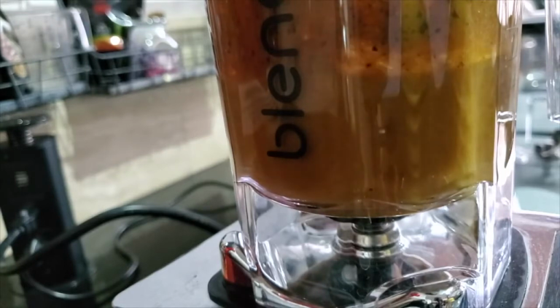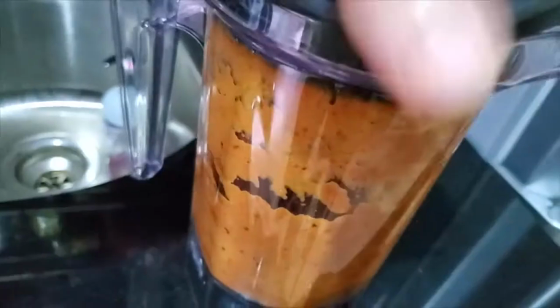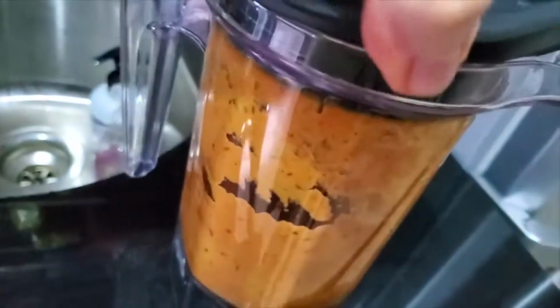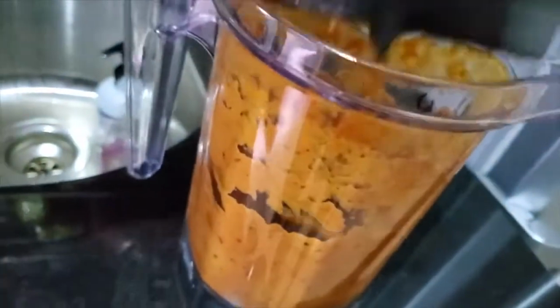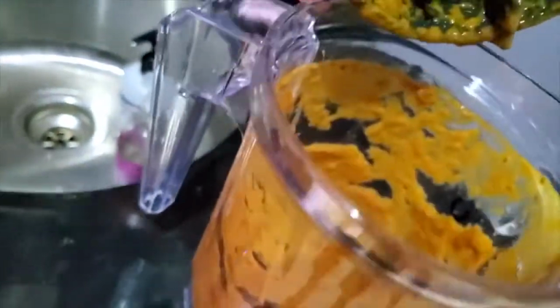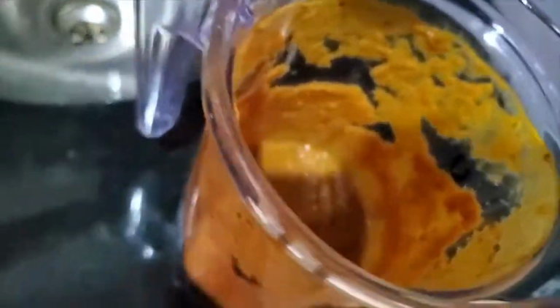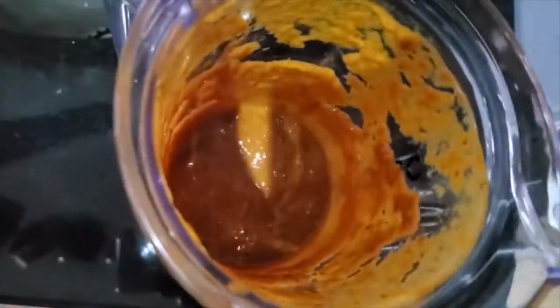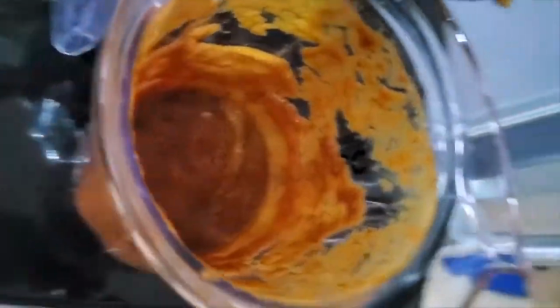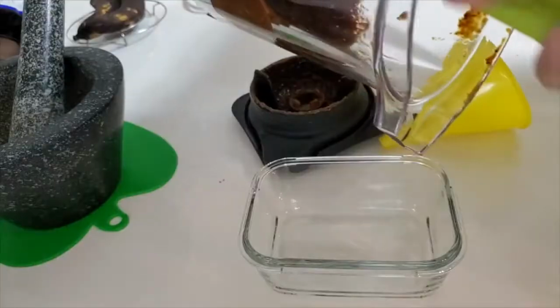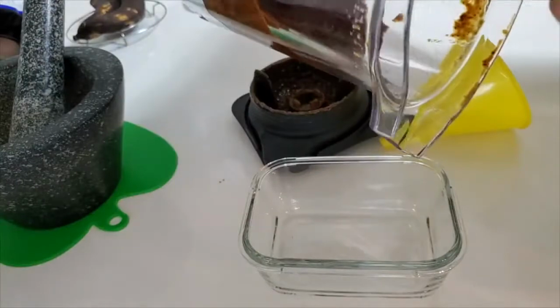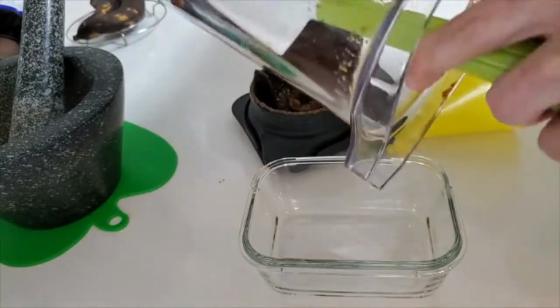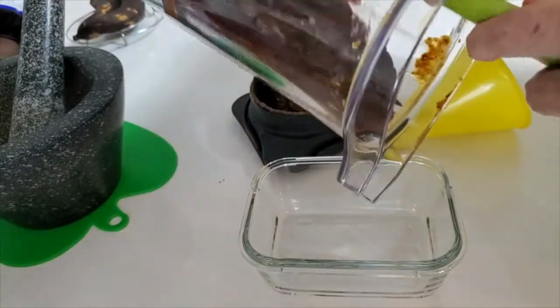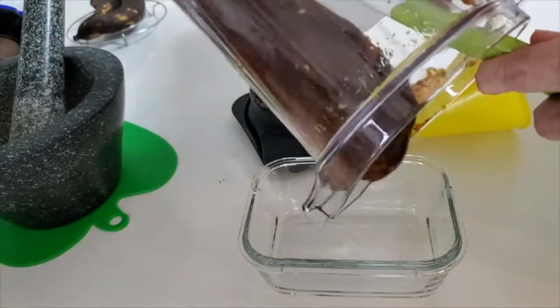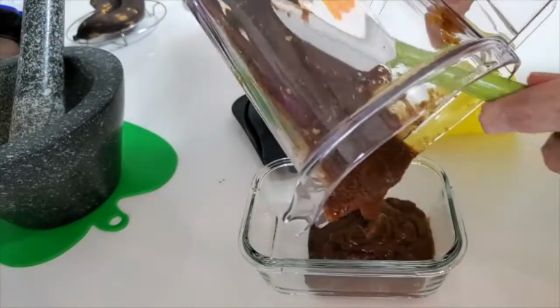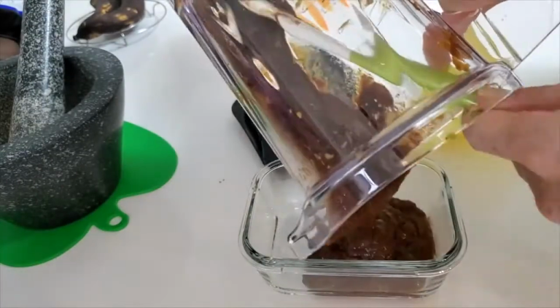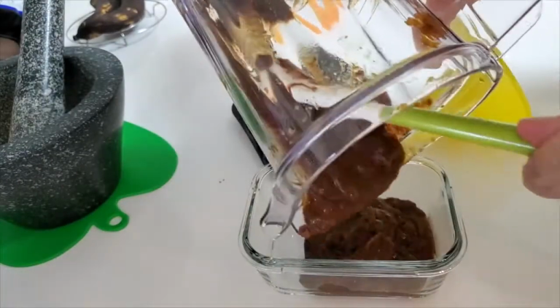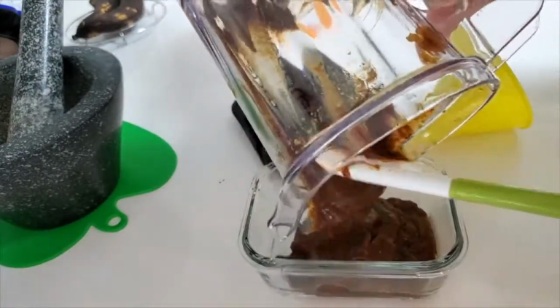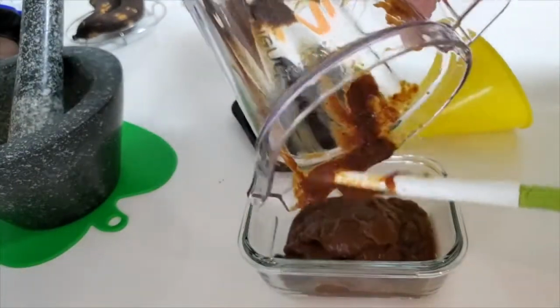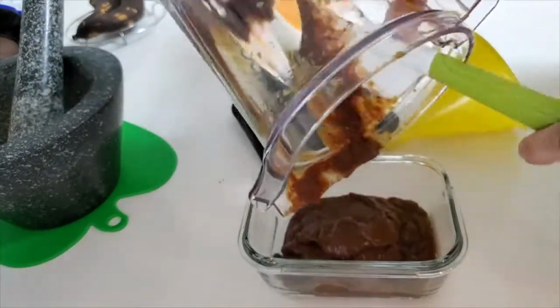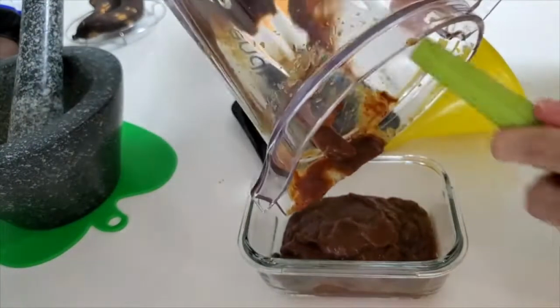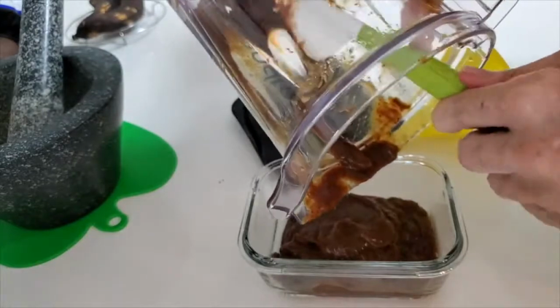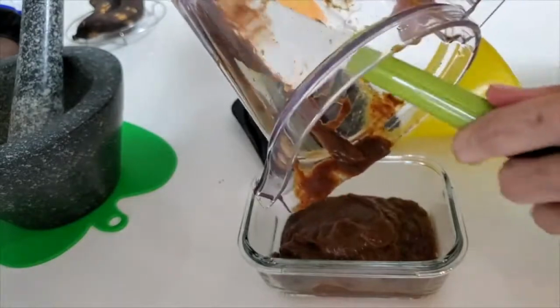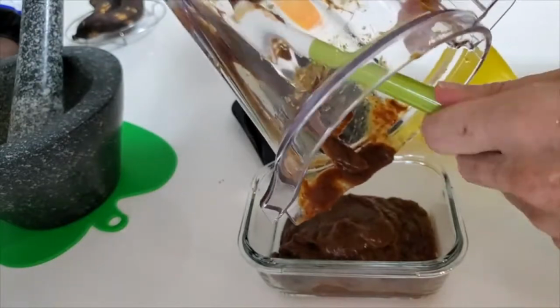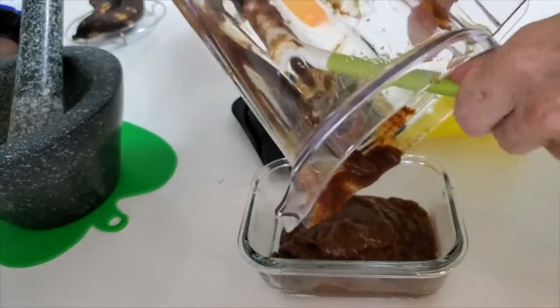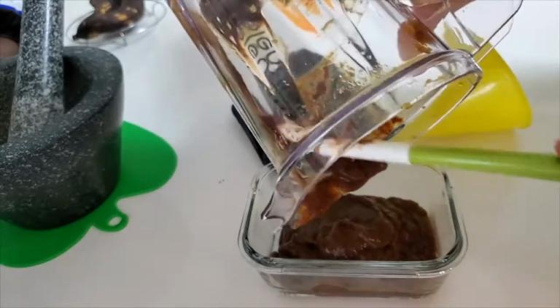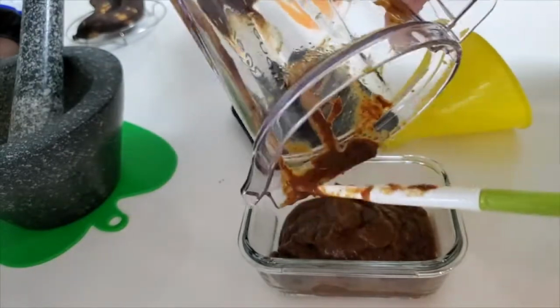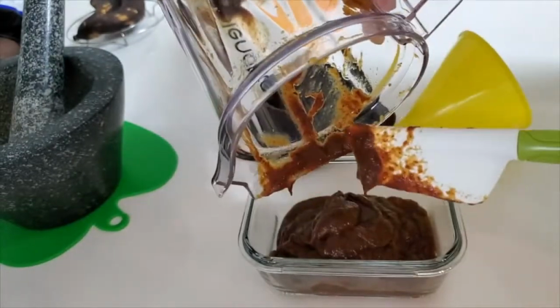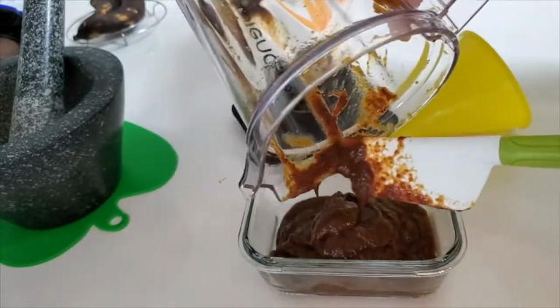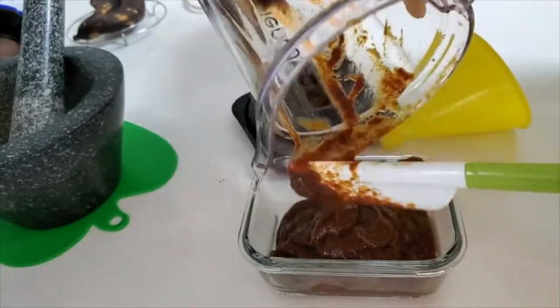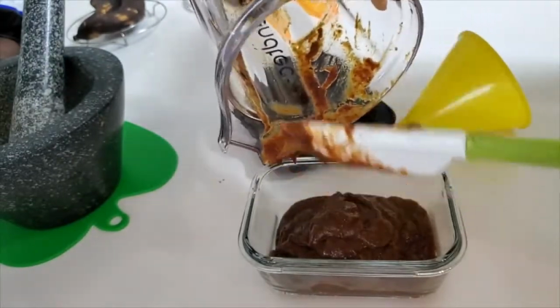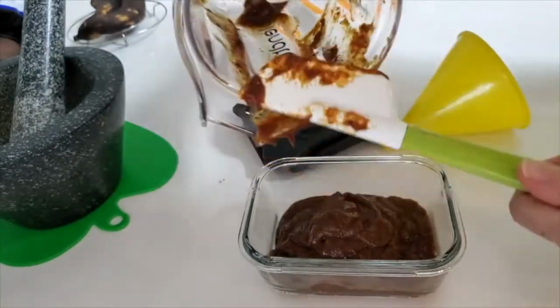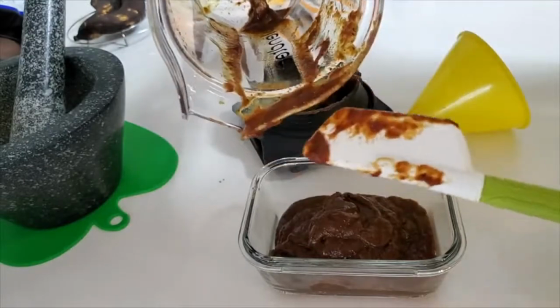Now we go back to our bell peppers and do the same thing except we keep all of the peel. You can peel it and add it back if it's easier, but all you have to do is remove the stem and the seed.